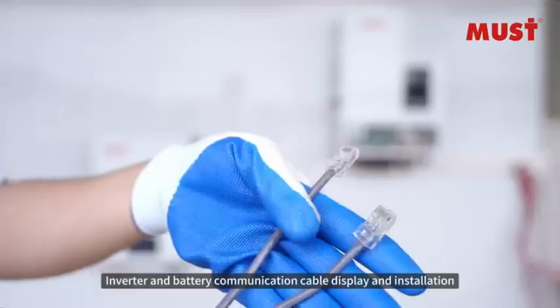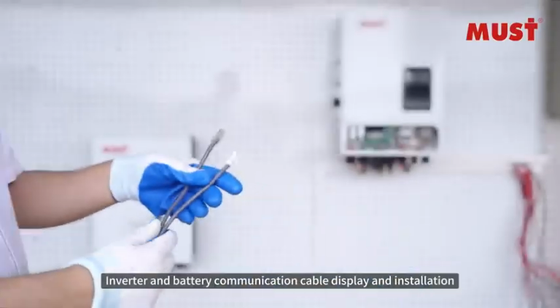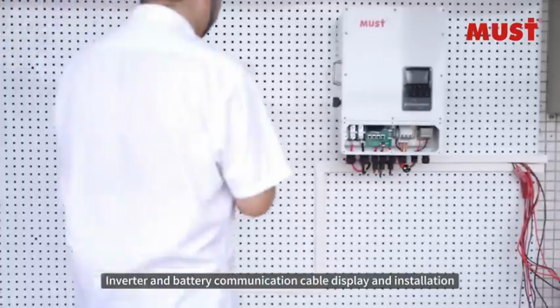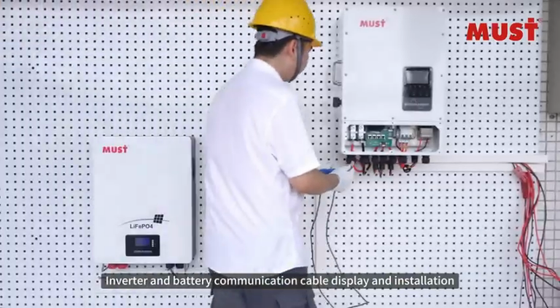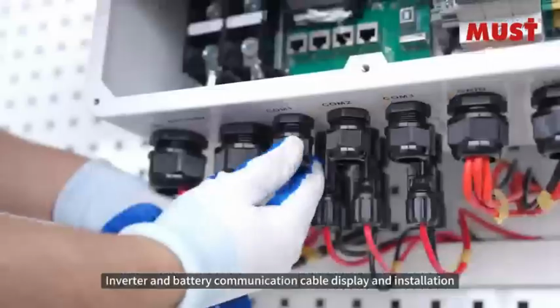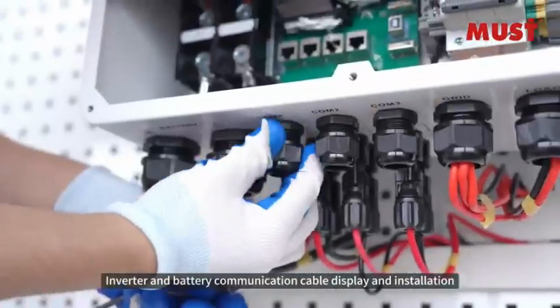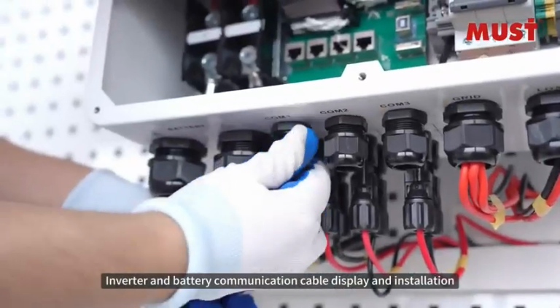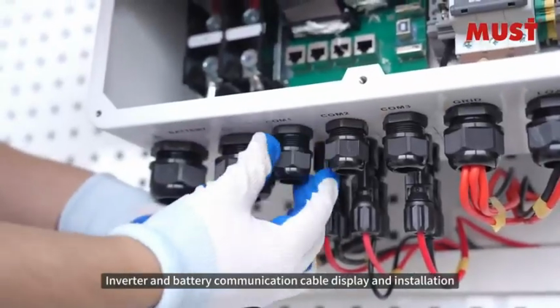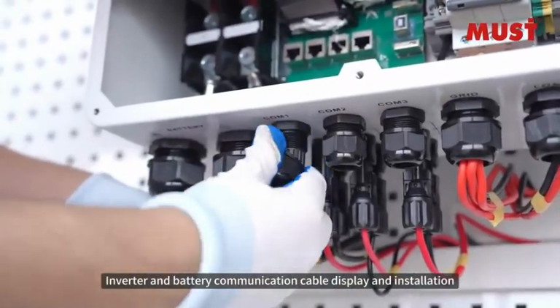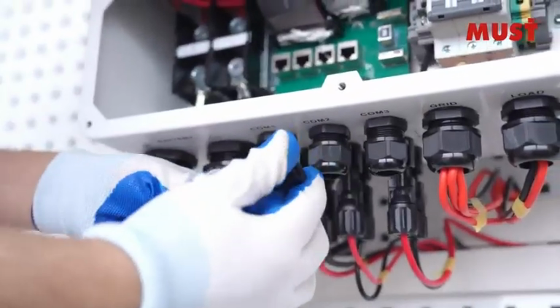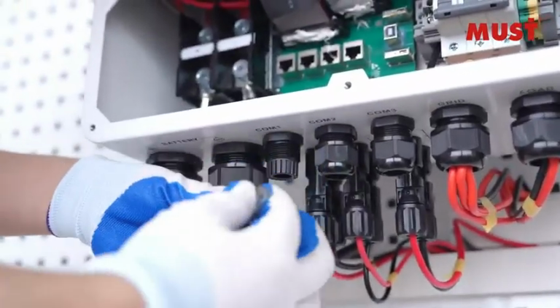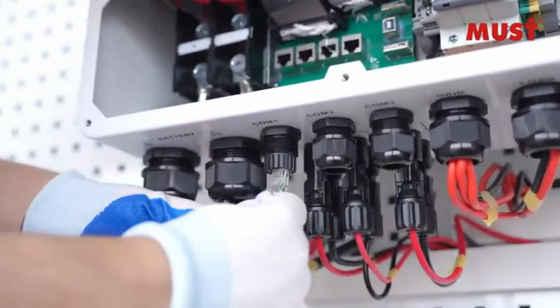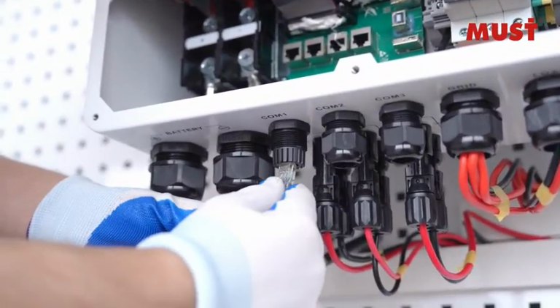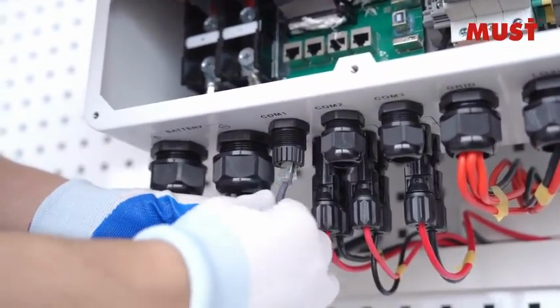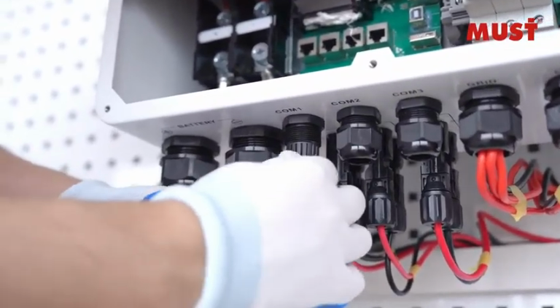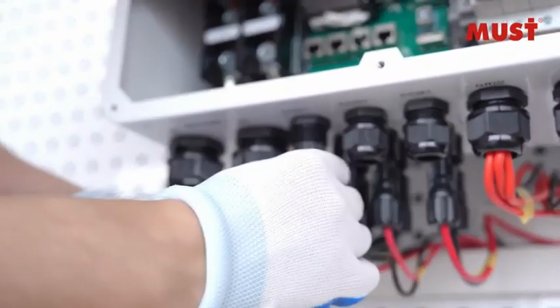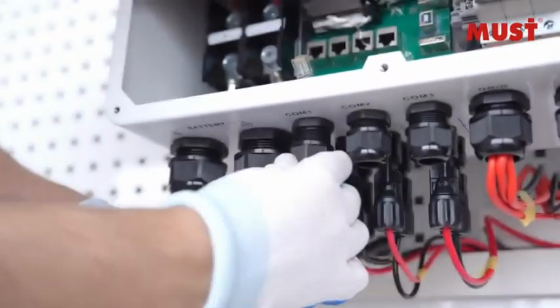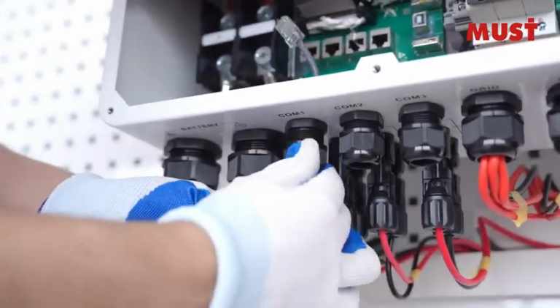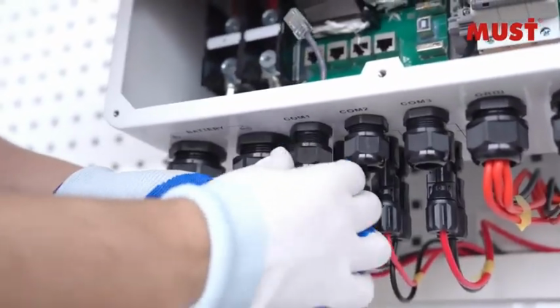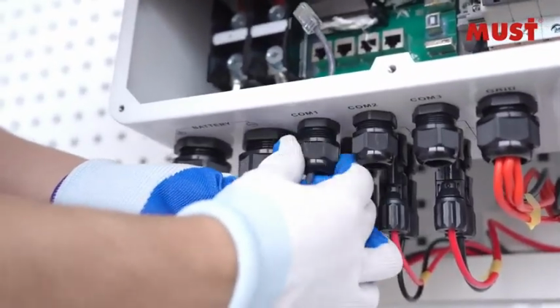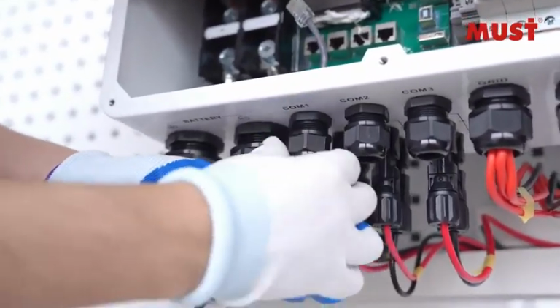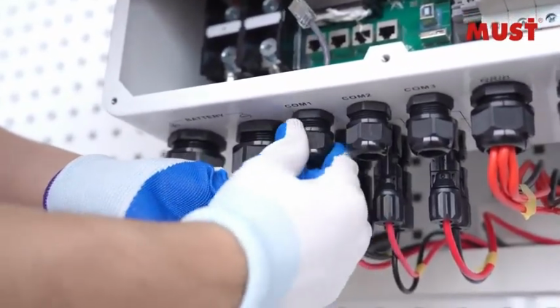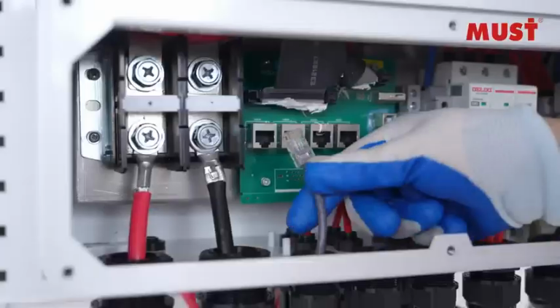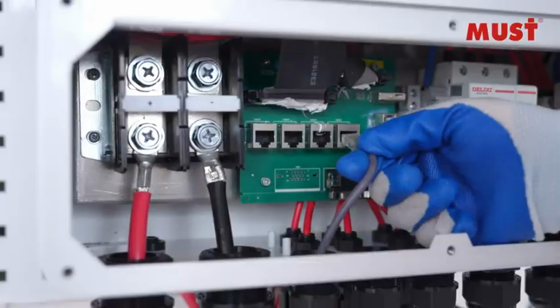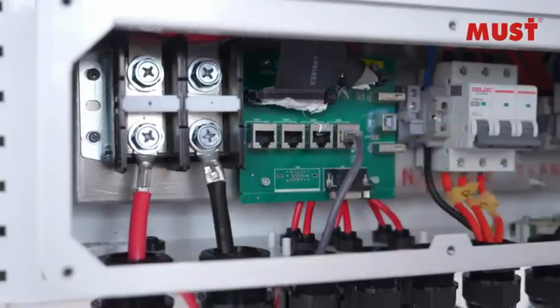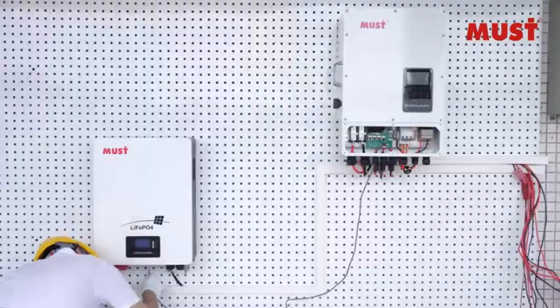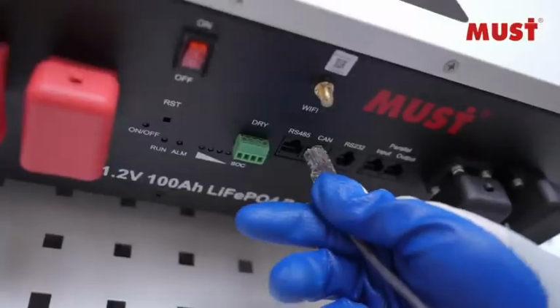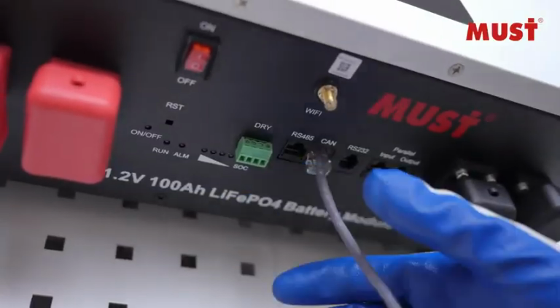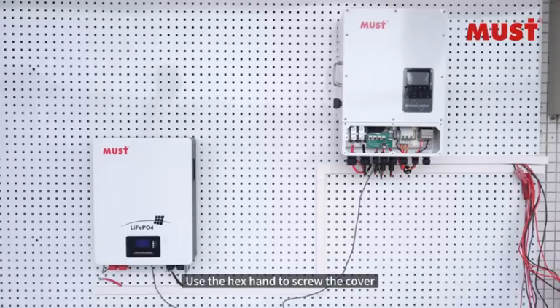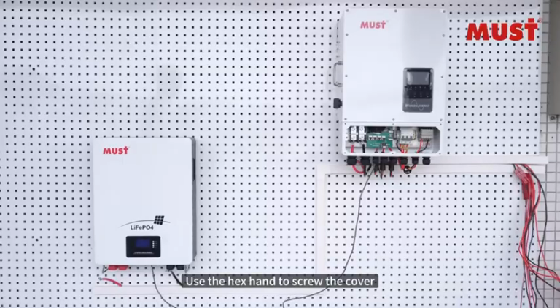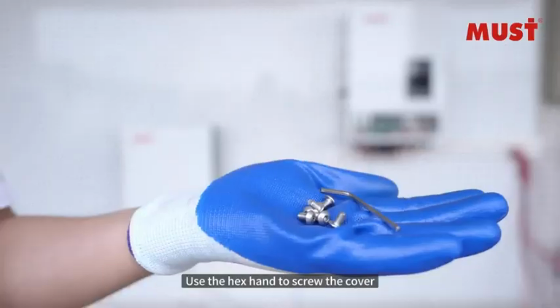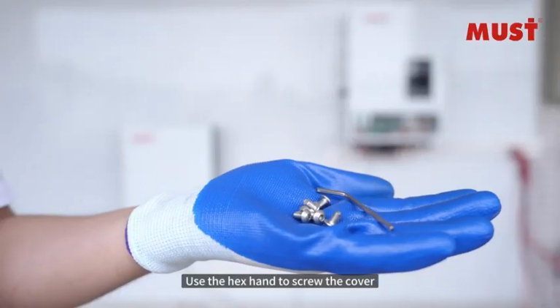Inverter and battery communication cable display and installation. Use the hex wrench to screw the cover back on.